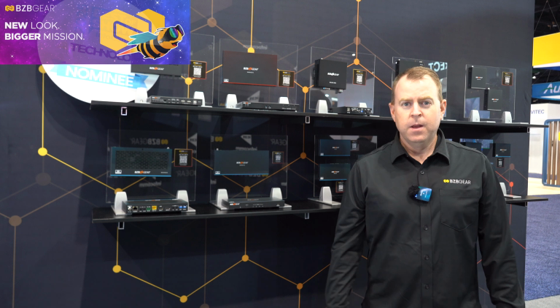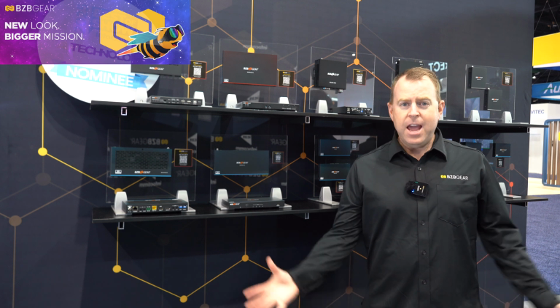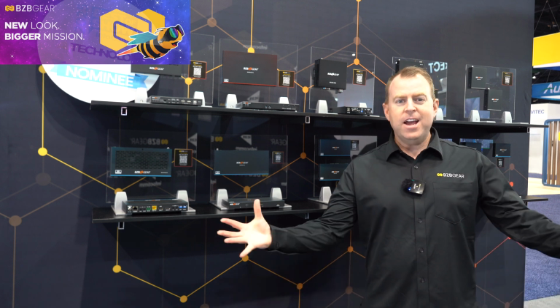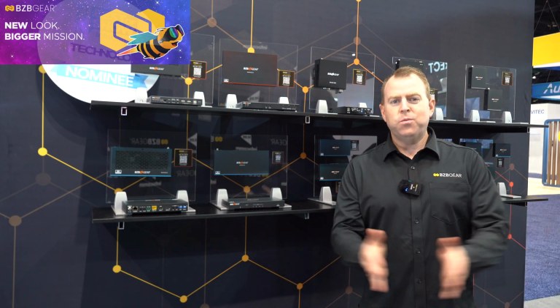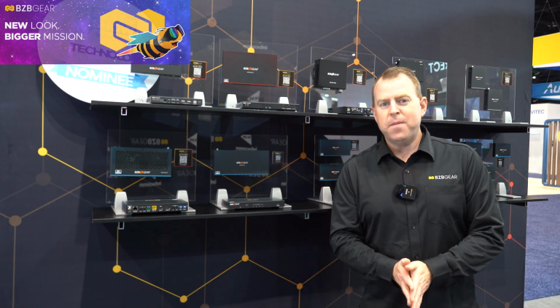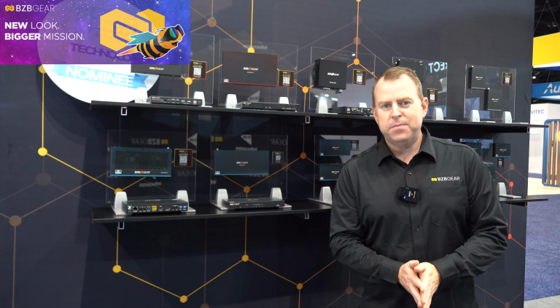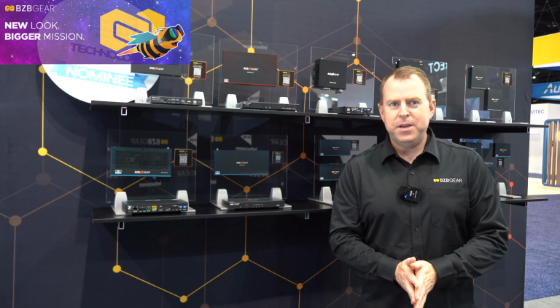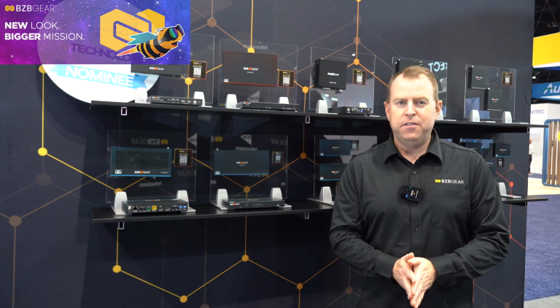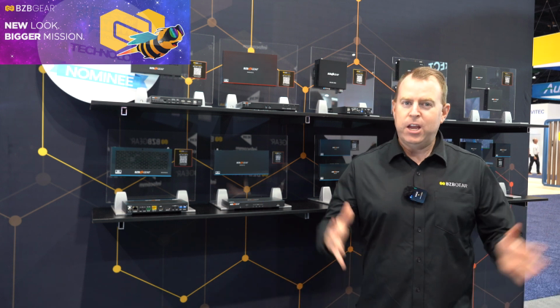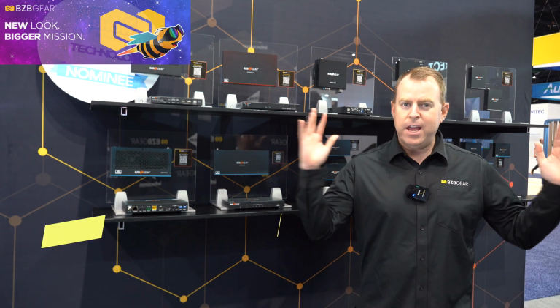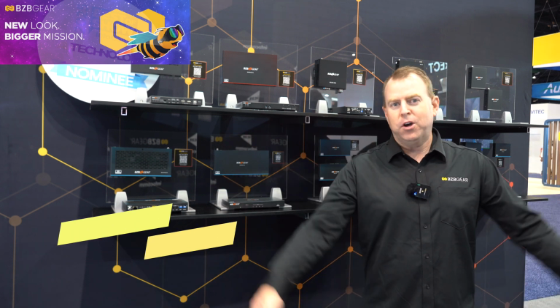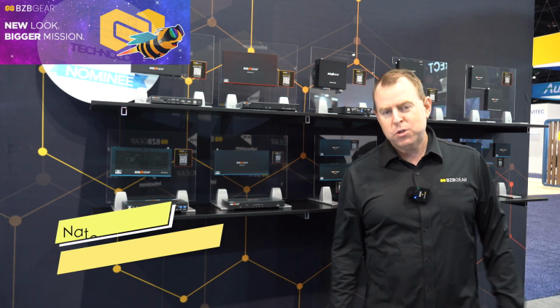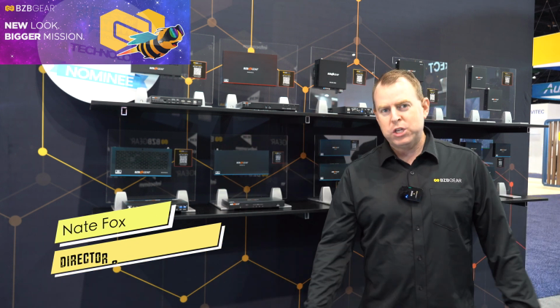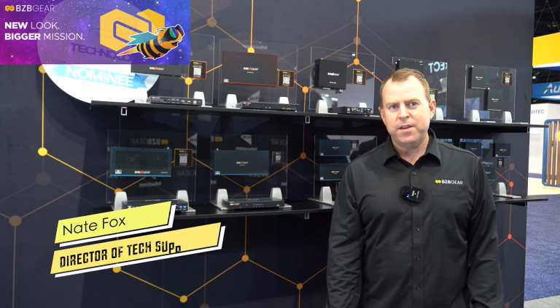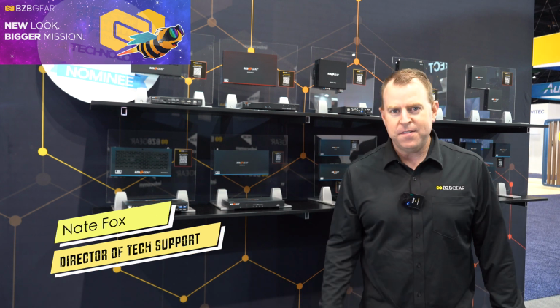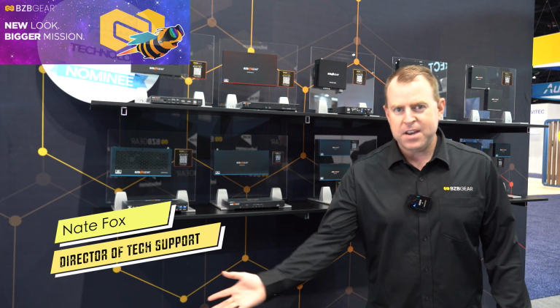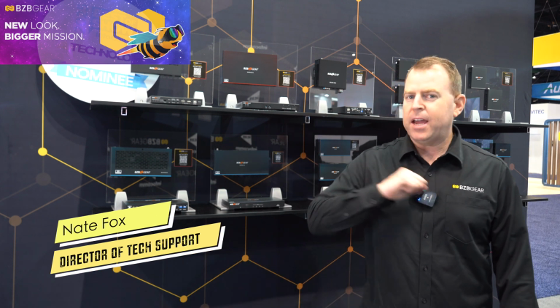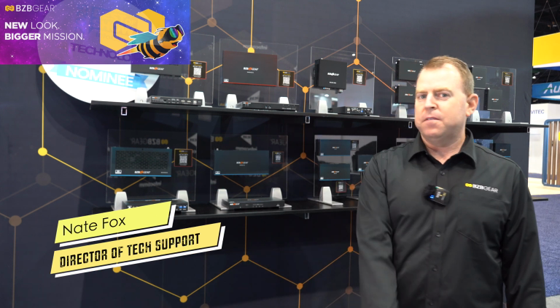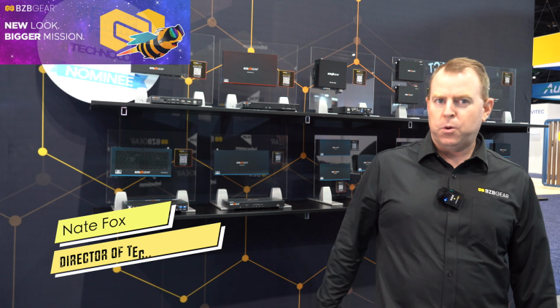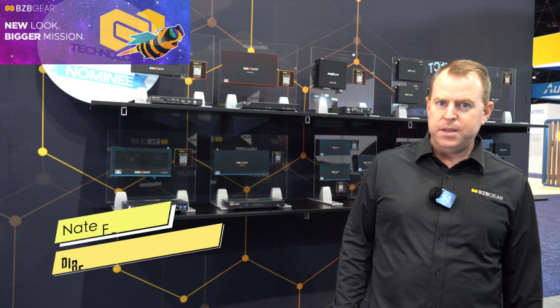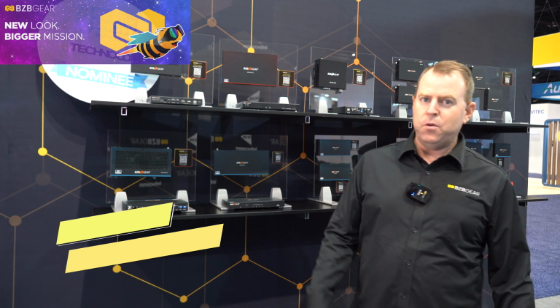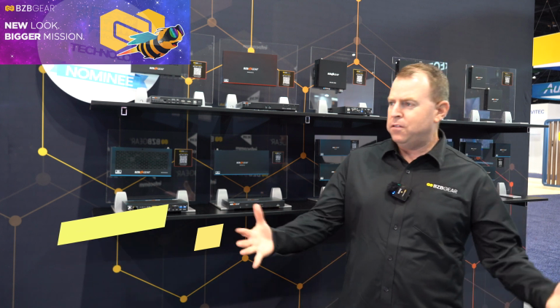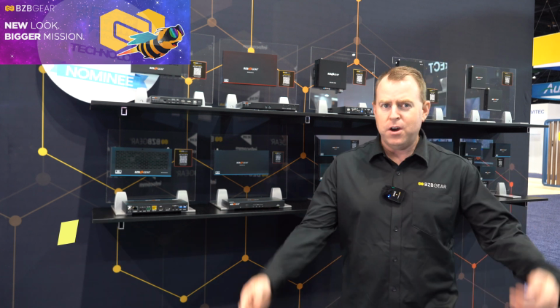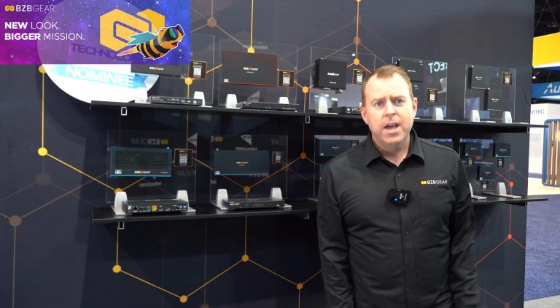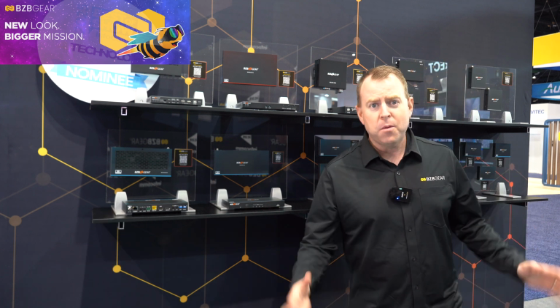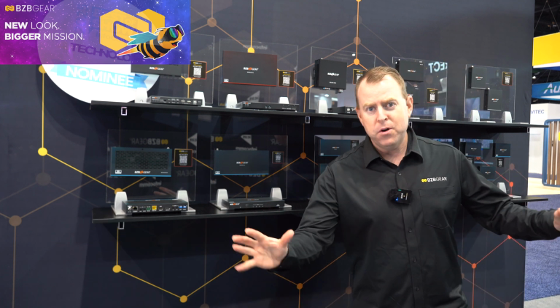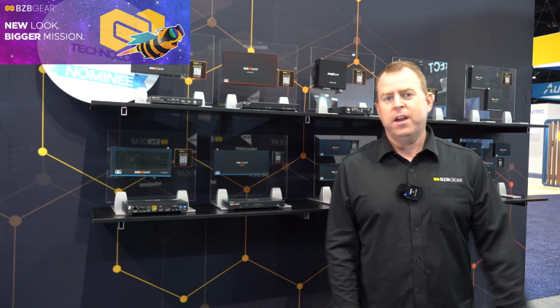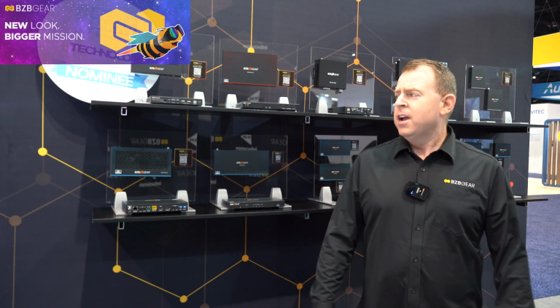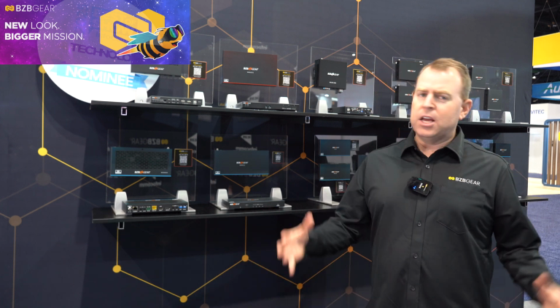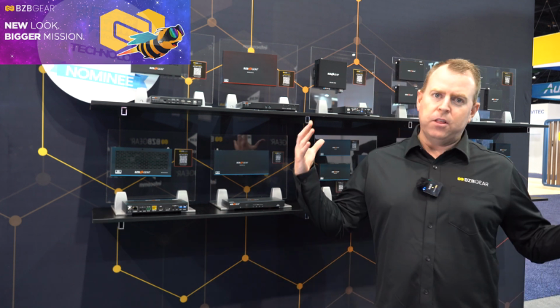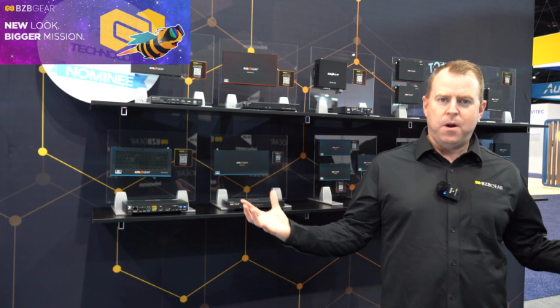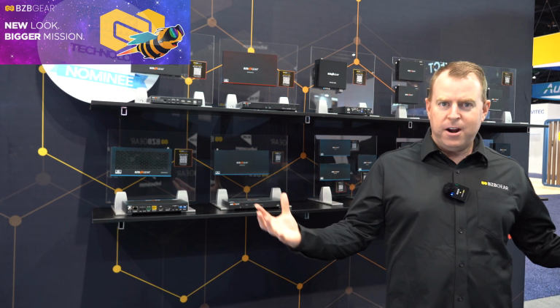Hey GearHeads, welcome back to BZB TV here at Infocom 2025. This is Nate back here from the support team bringing you another video in our booth here talking about some of our products.